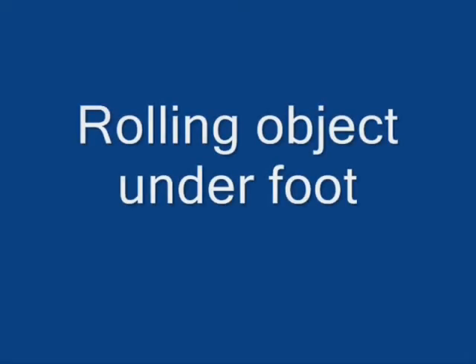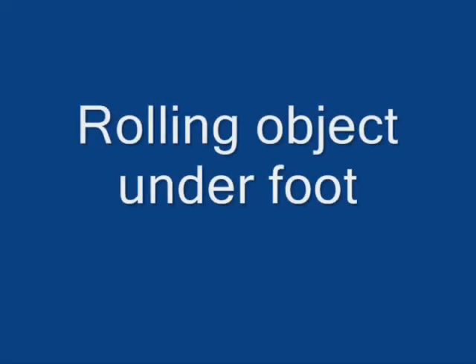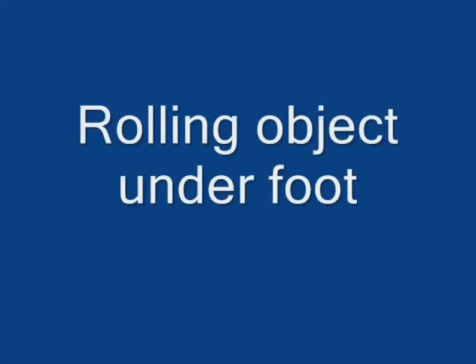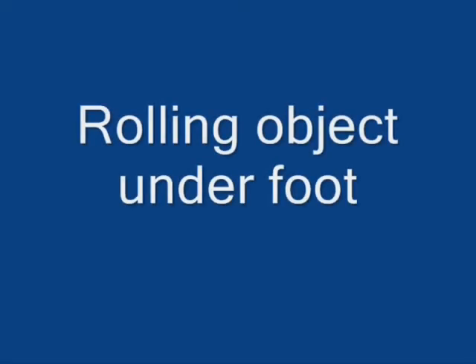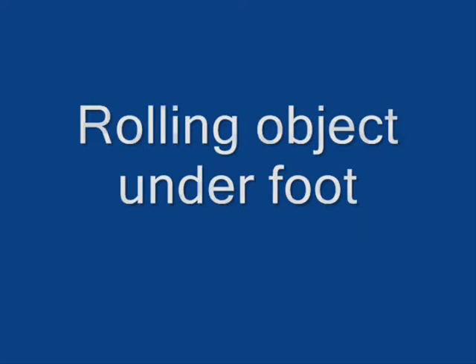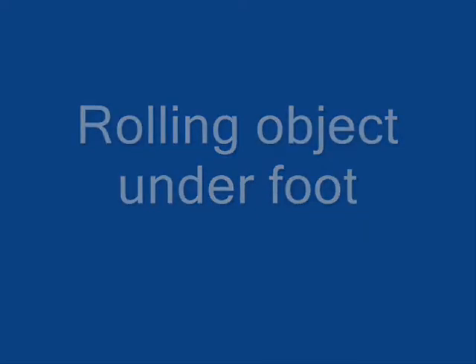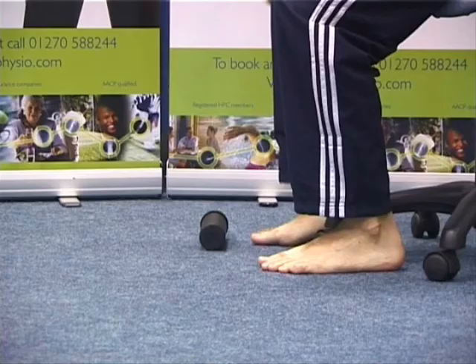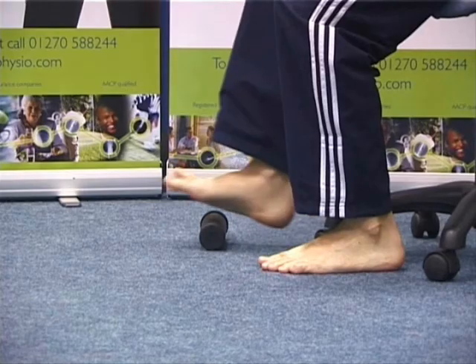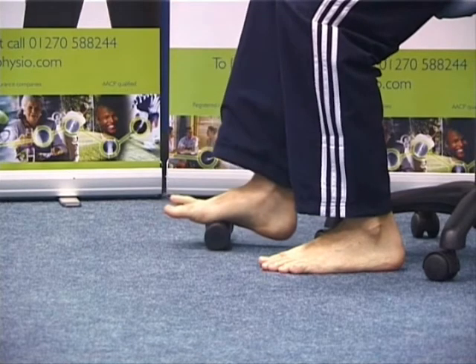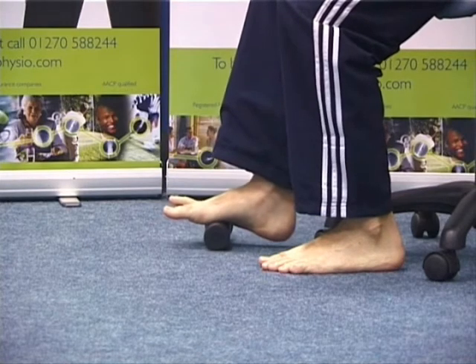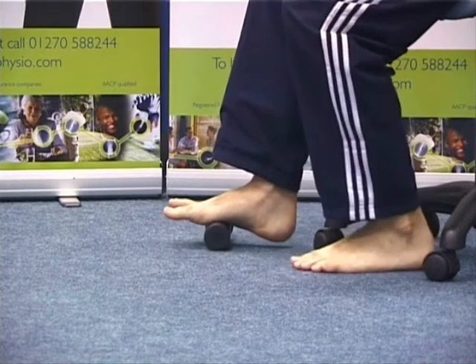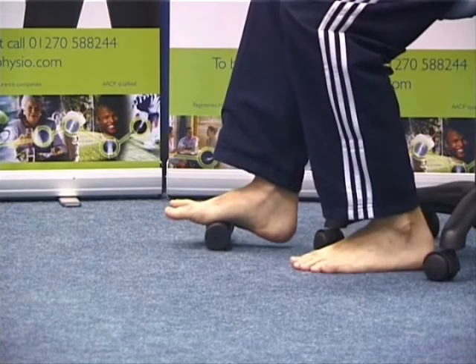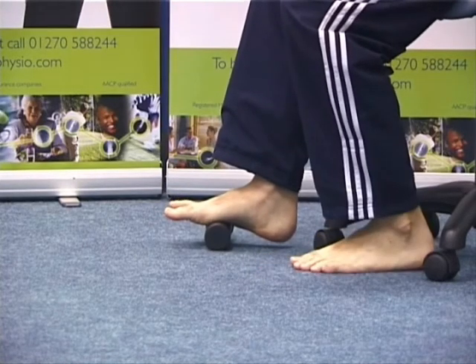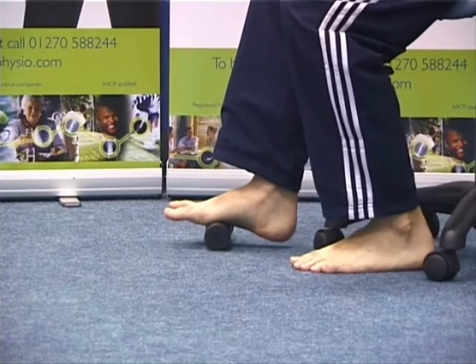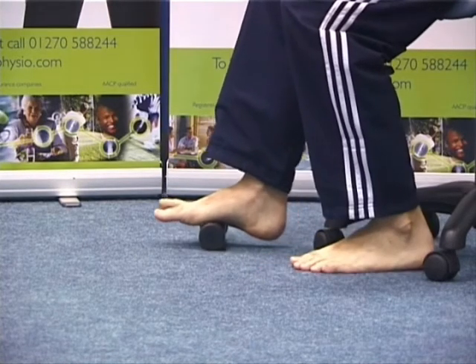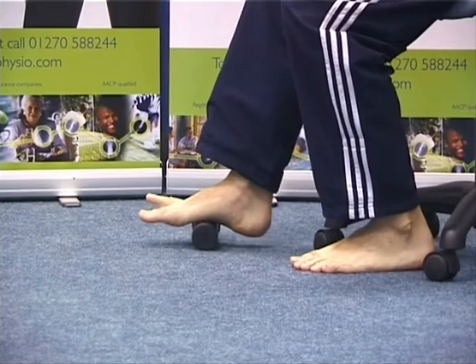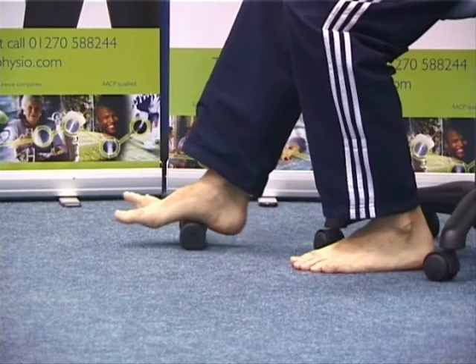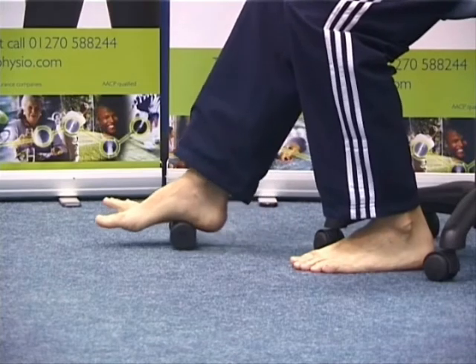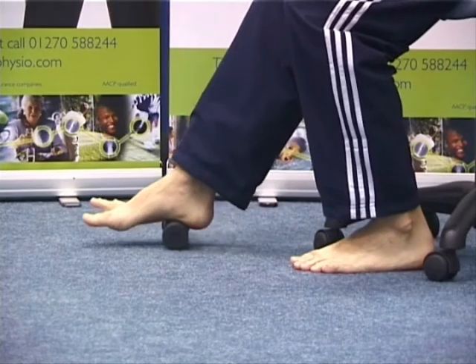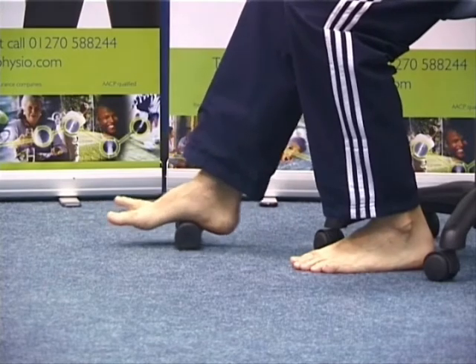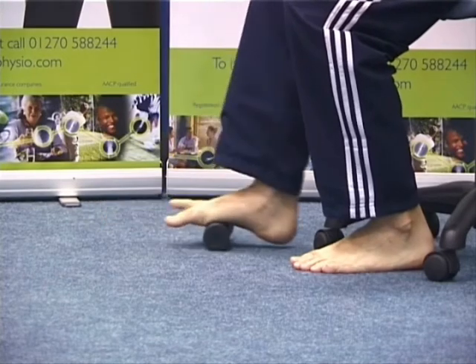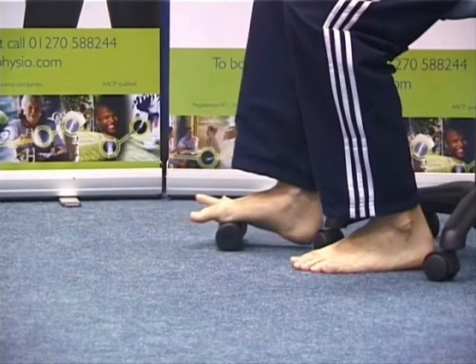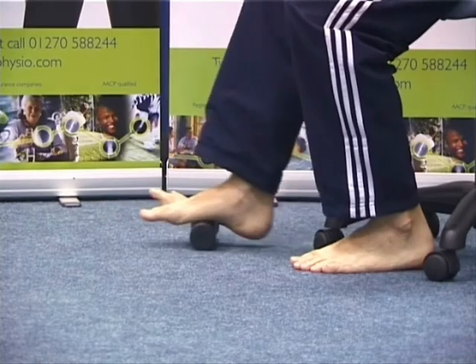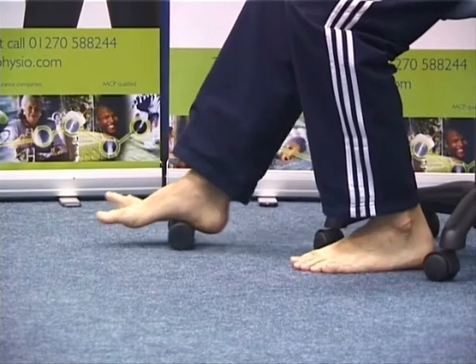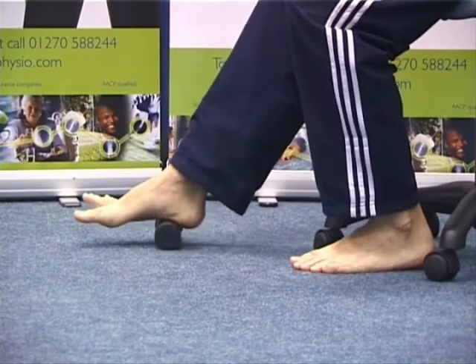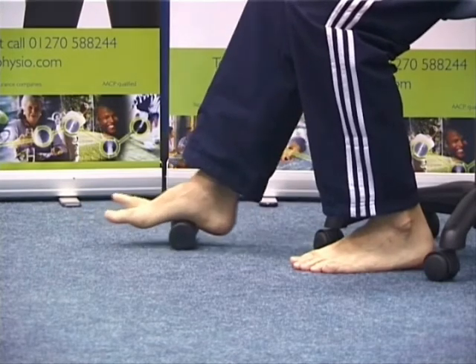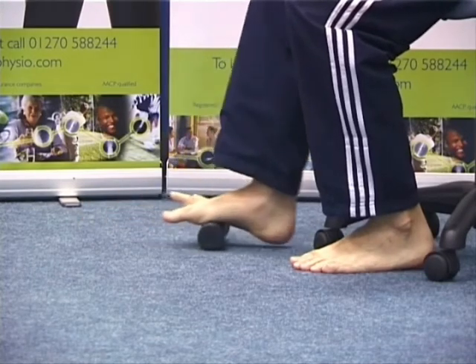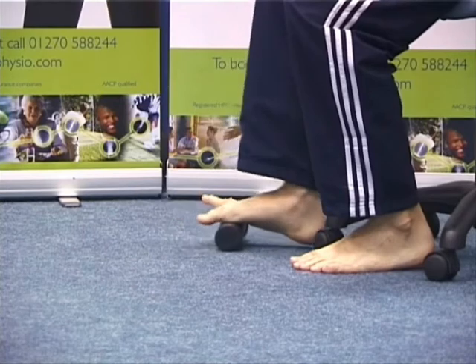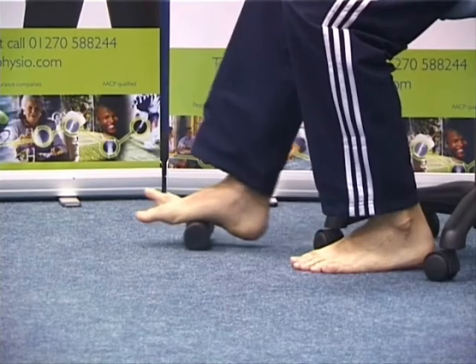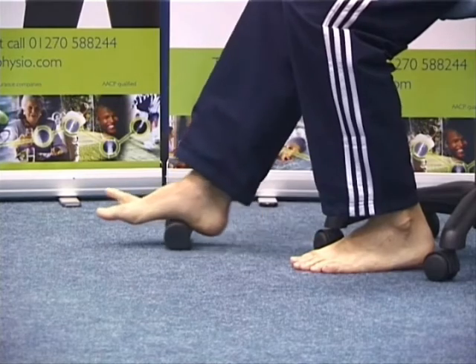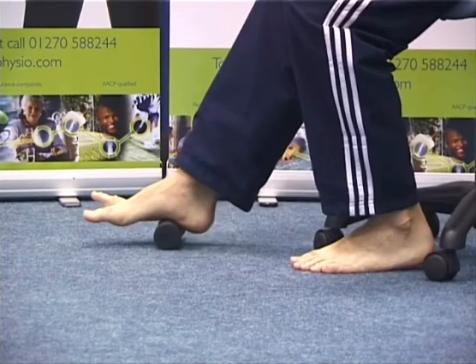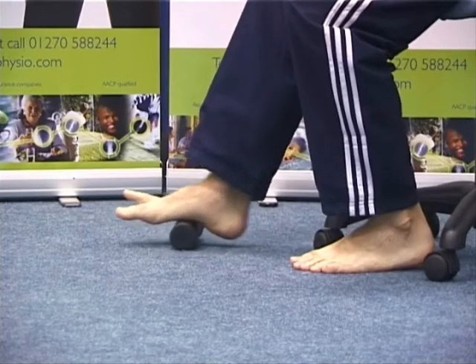It may also help if you roll your foot over a cylindrical object such as a rolling pin or a cooled drinks can while seated. This will cool the area while massaging it at the same time.